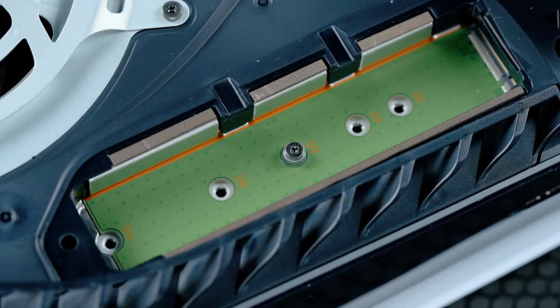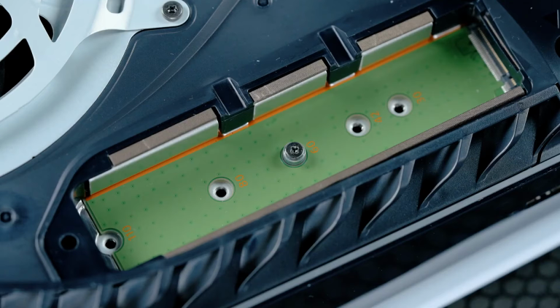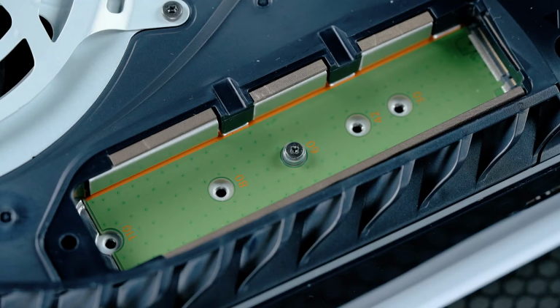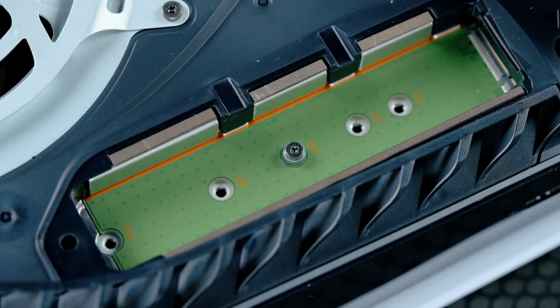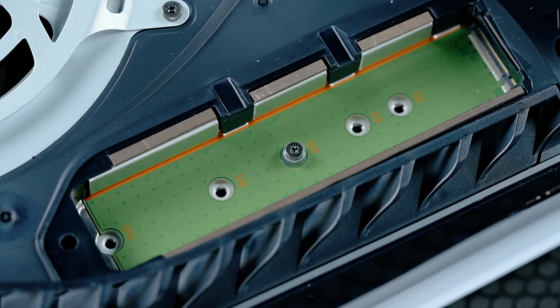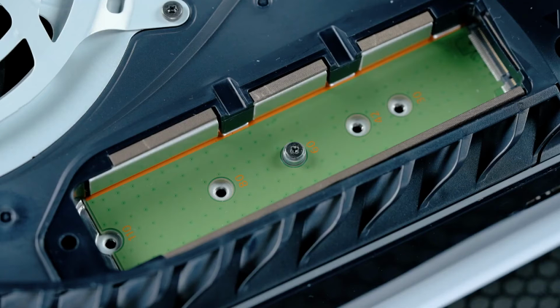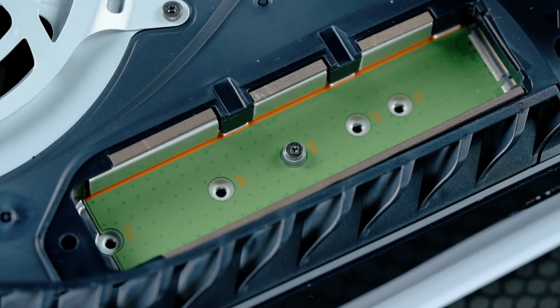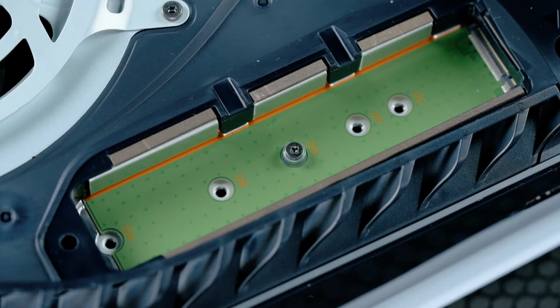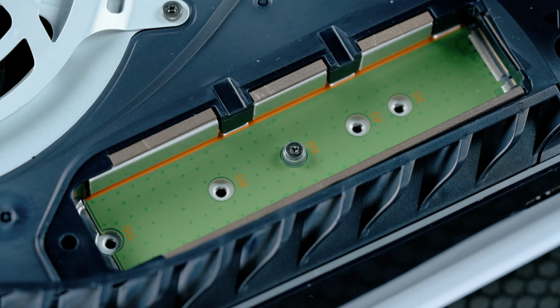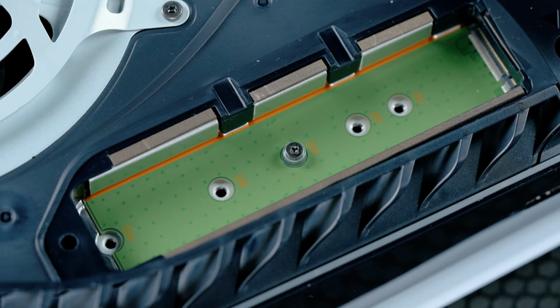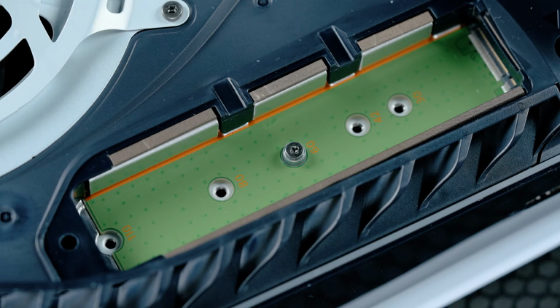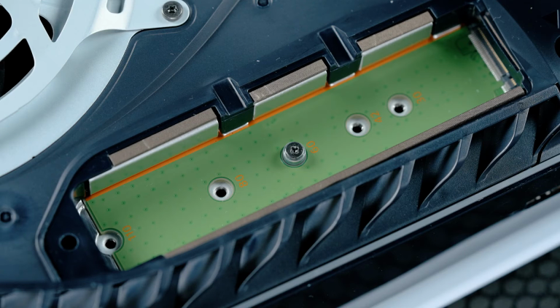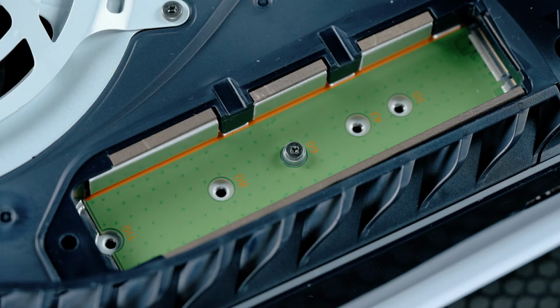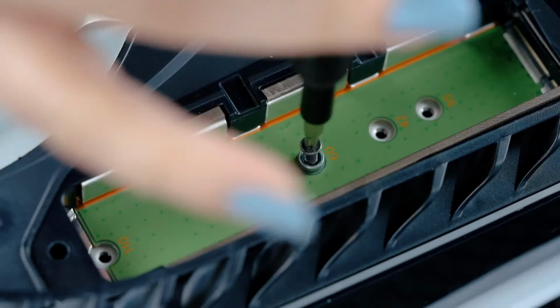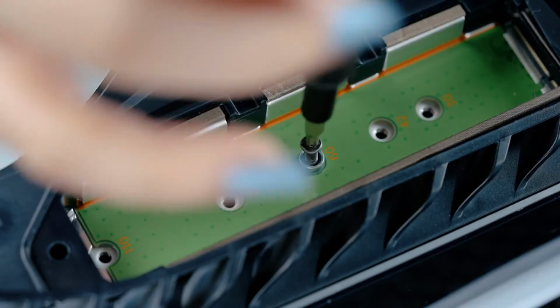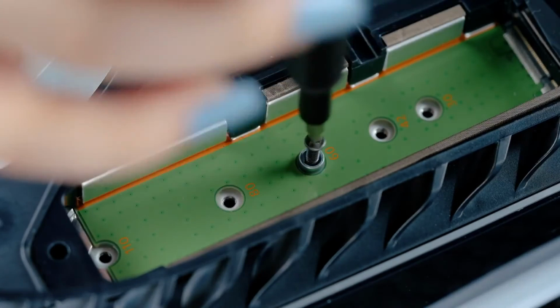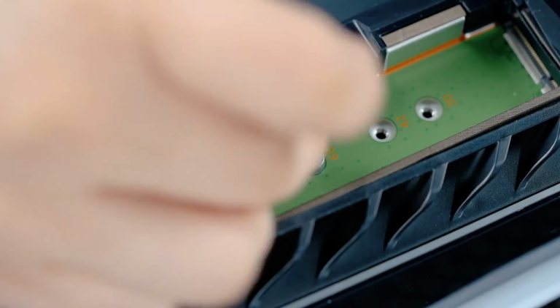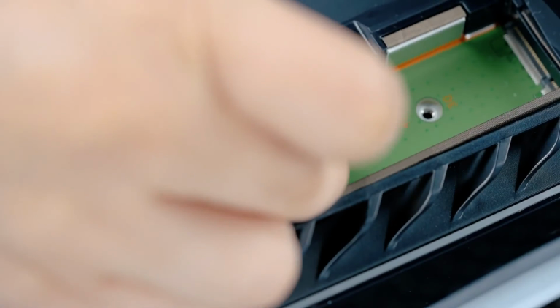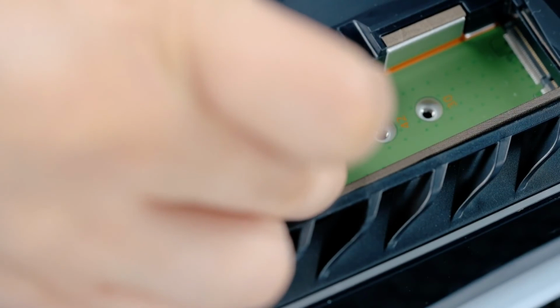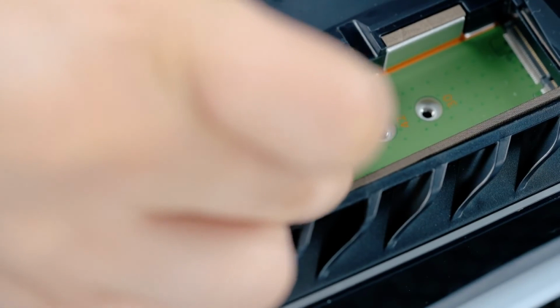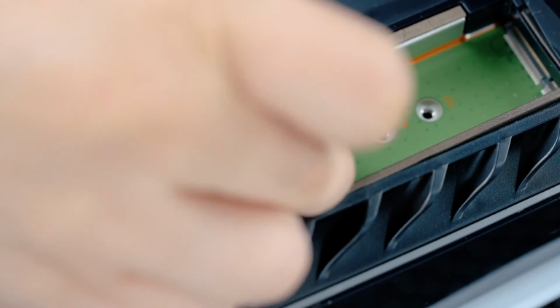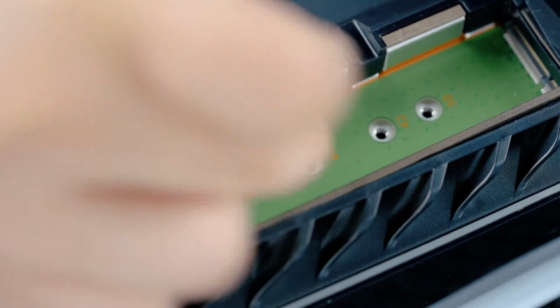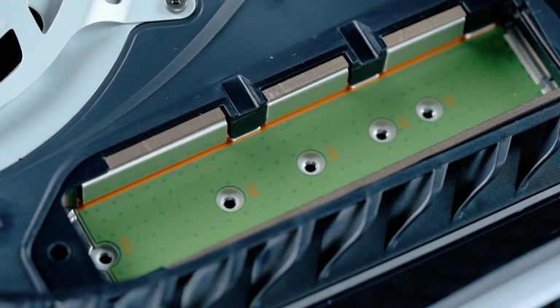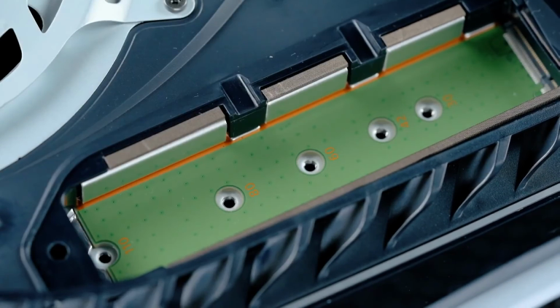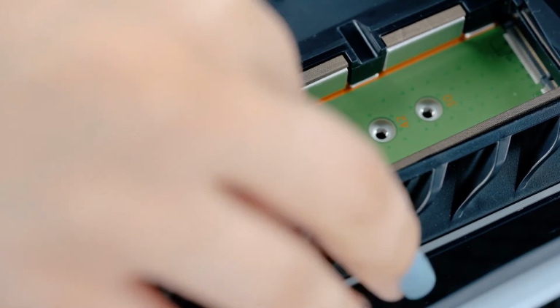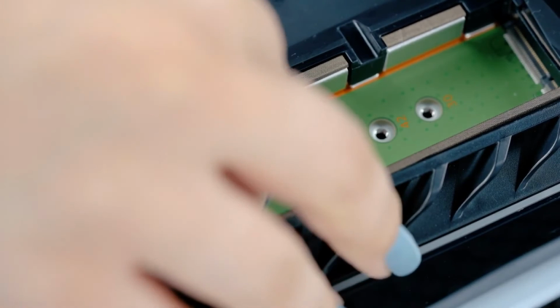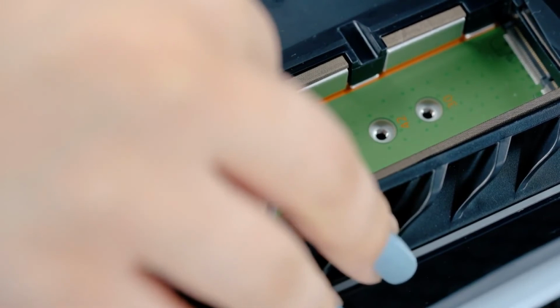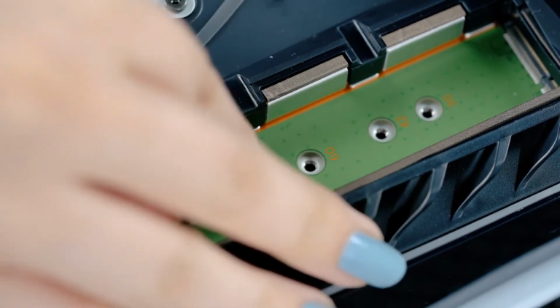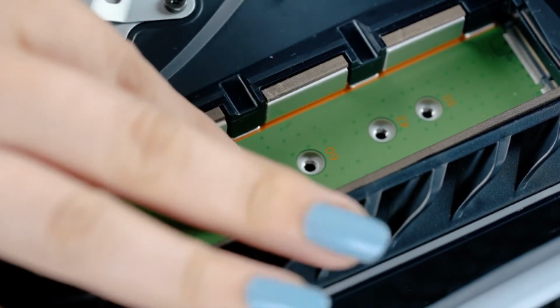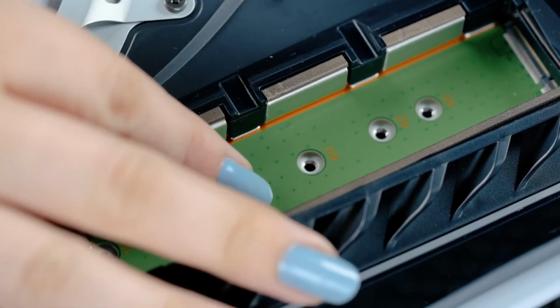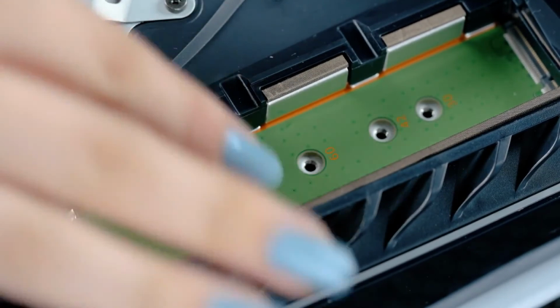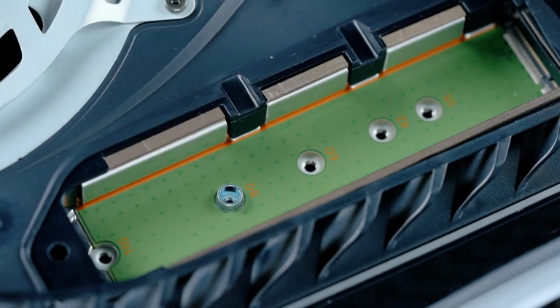Once the expansion cover has been lifted away, you will see a green area with five expansion slots. Remove the screw and spacer from its current slot. Set the screw aside and move the spacer to the groove that corresponds to the size of your M.2 SSD.